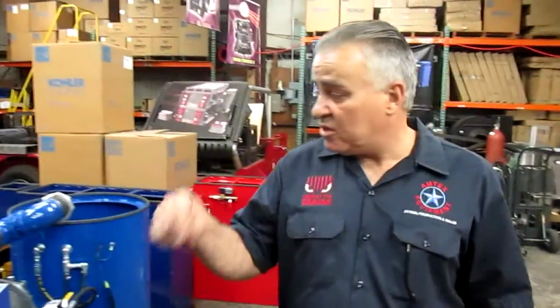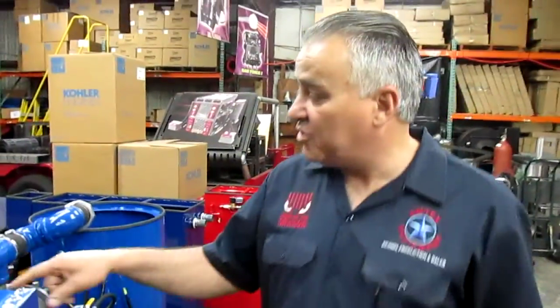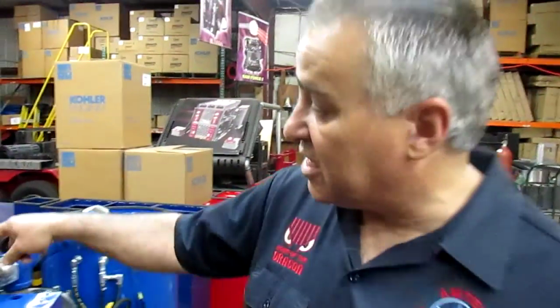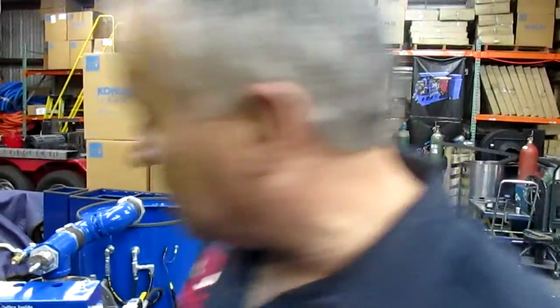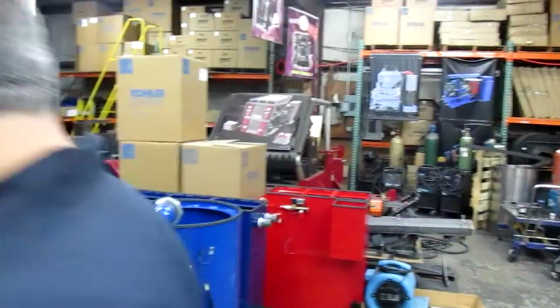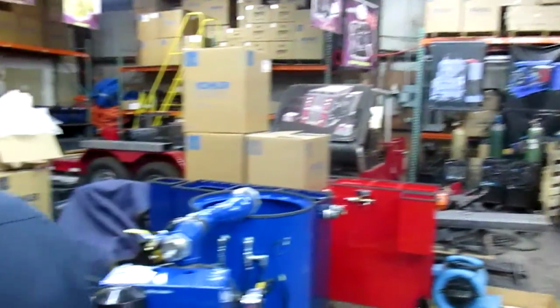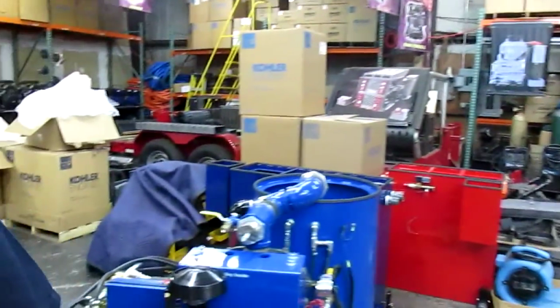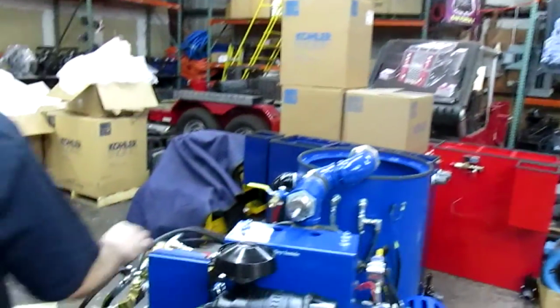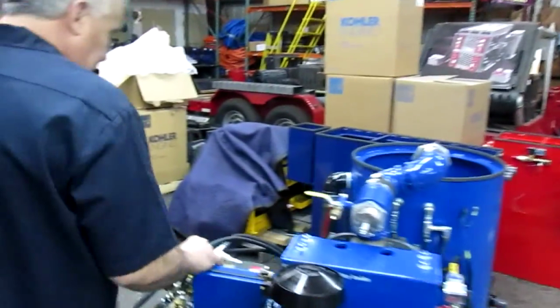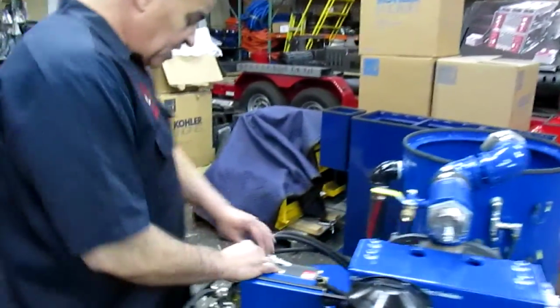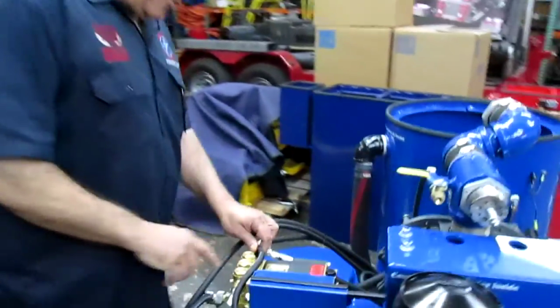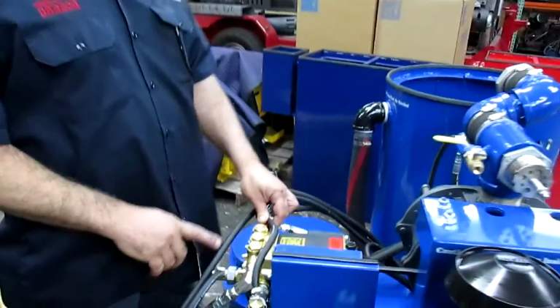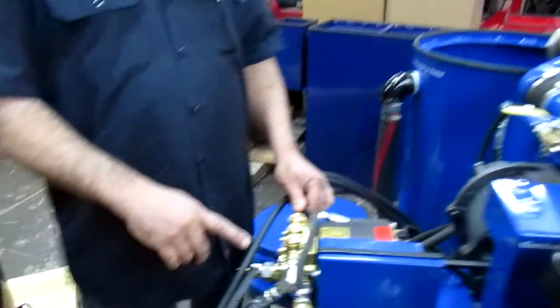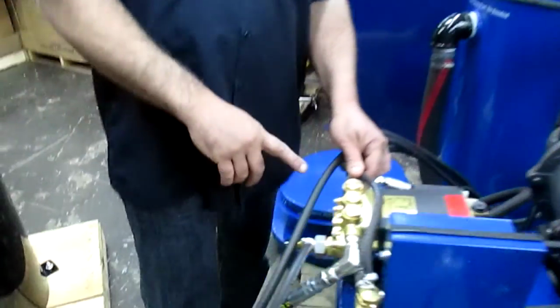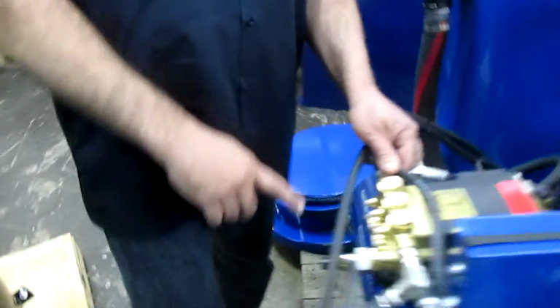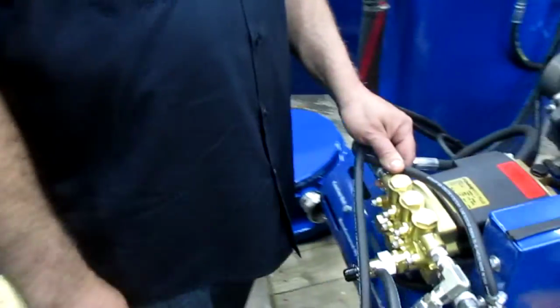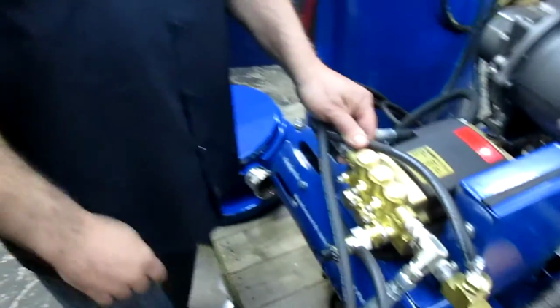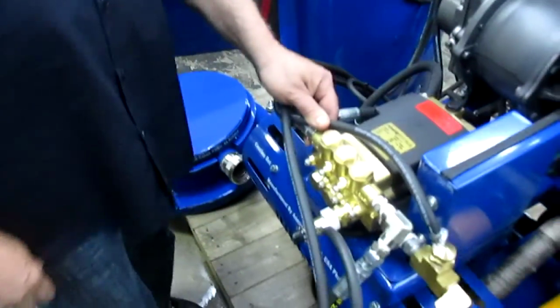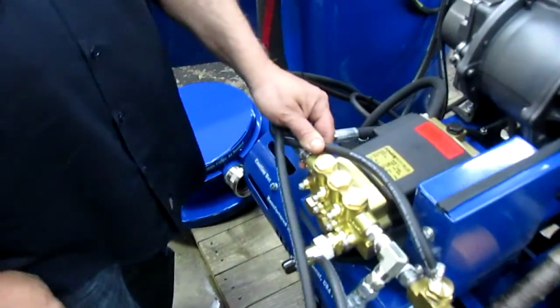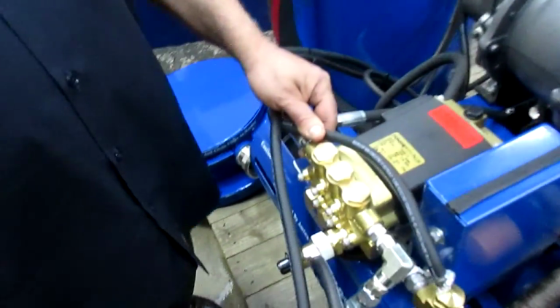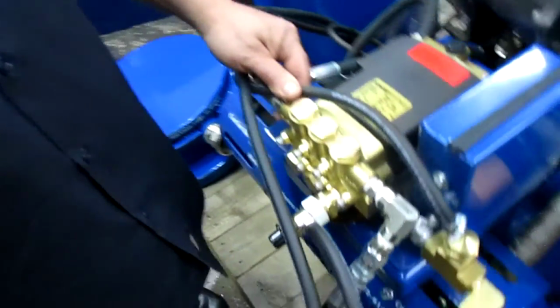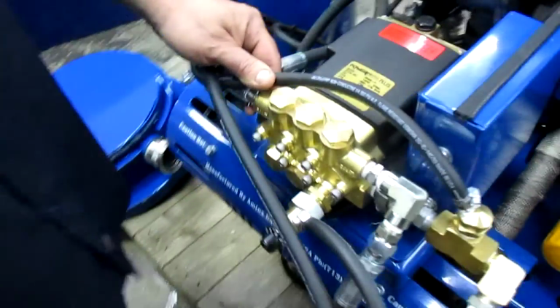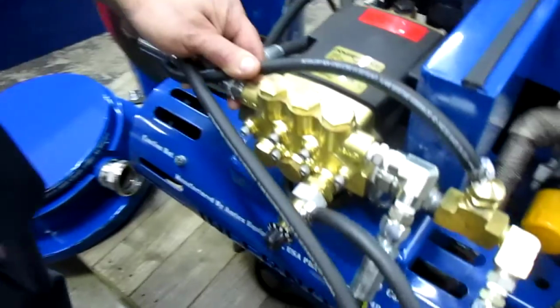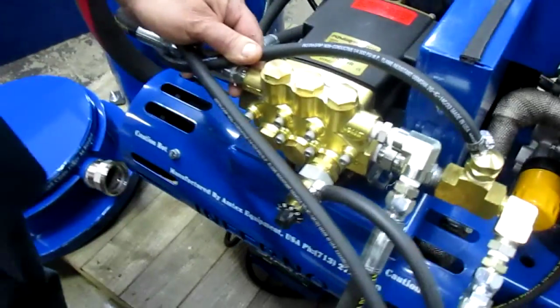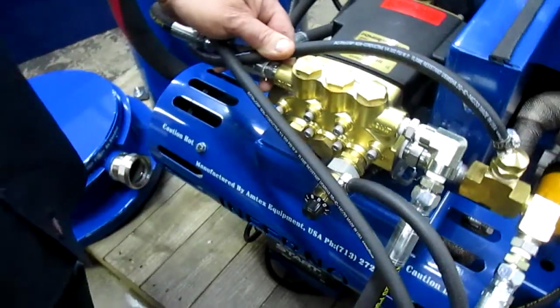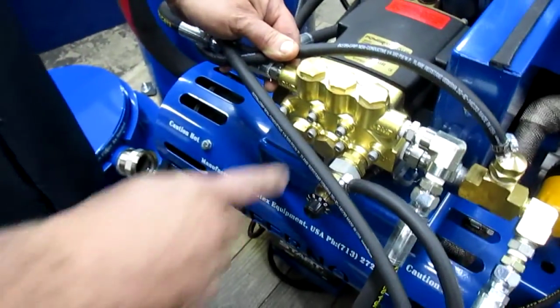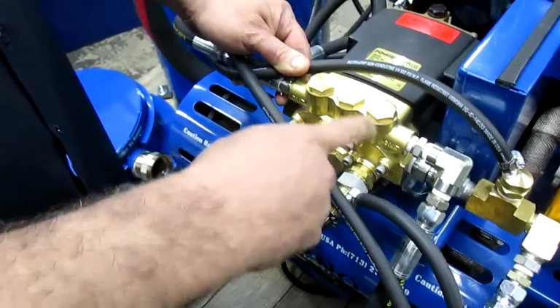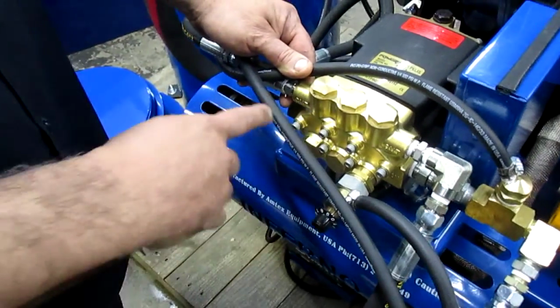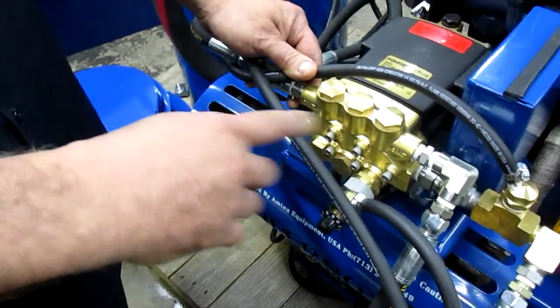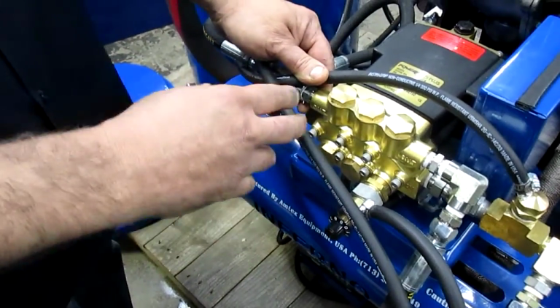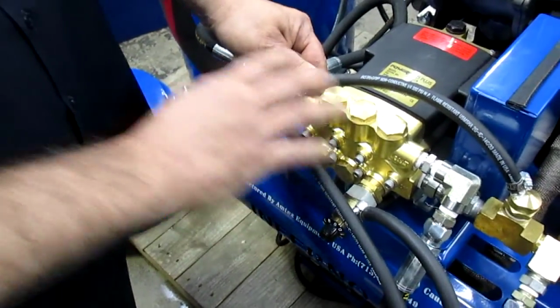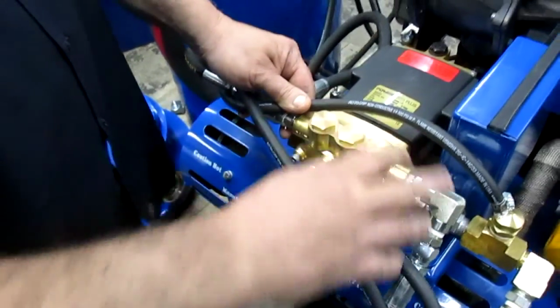If all of those are running correctly and we still have low pressure, that's when we move into the head of the pump to check our check valves. There are videos online on our website, AMTAC Repair Shop Online, showing you thoroughly how to take a pump head apart and repair it.